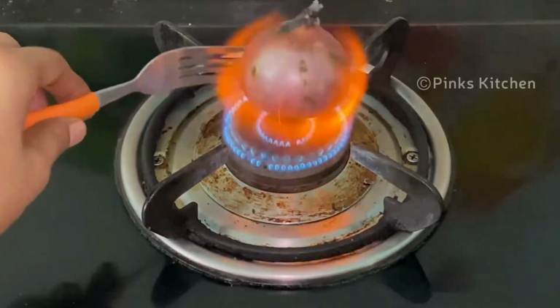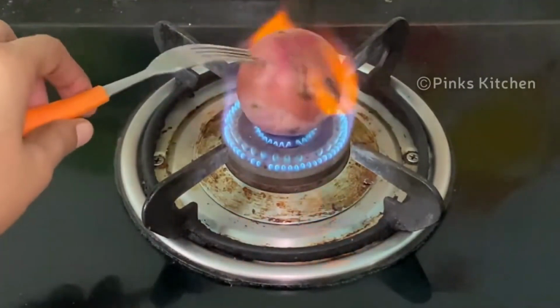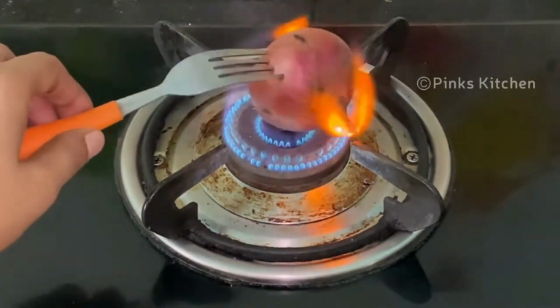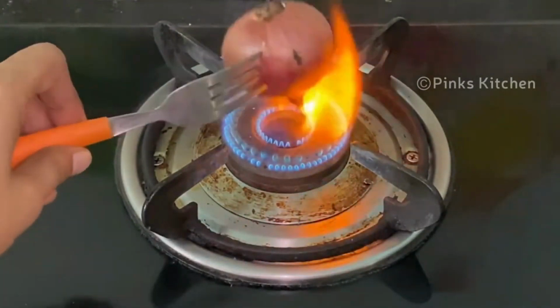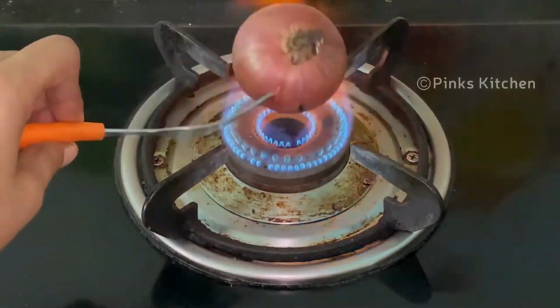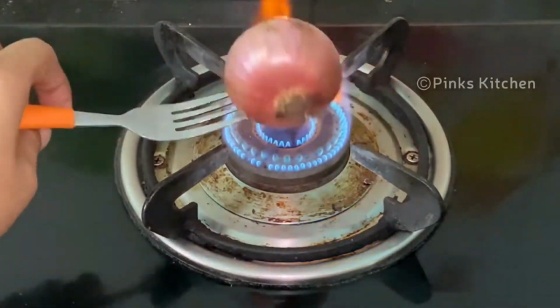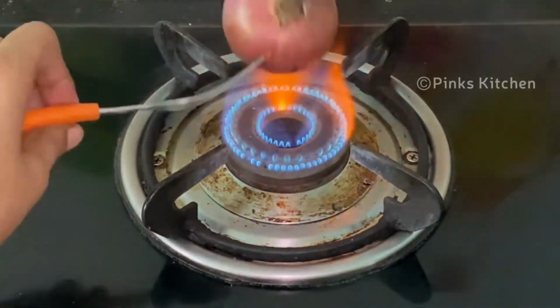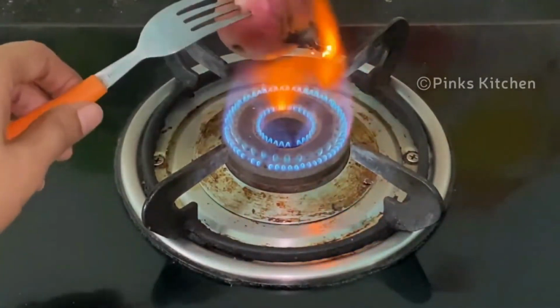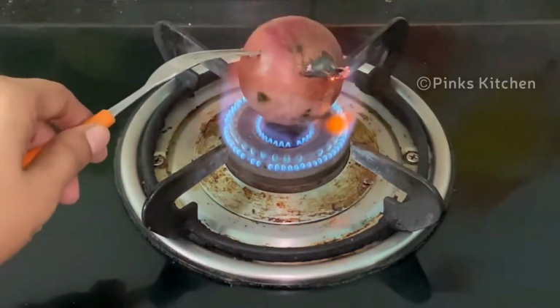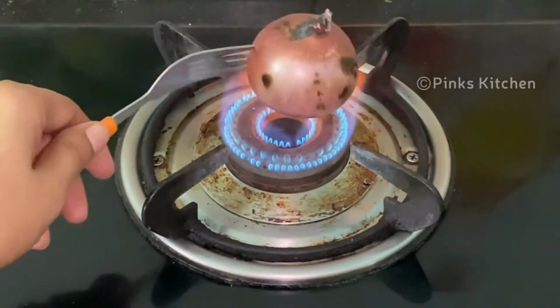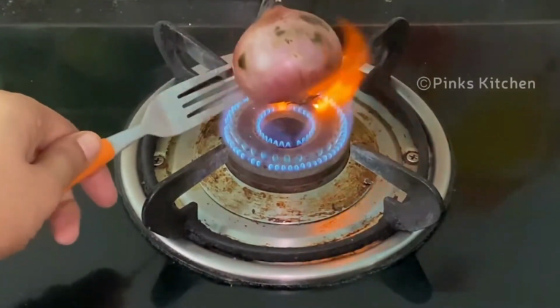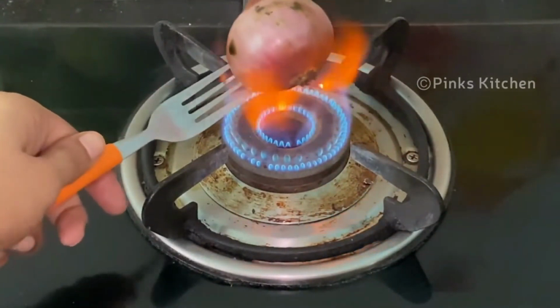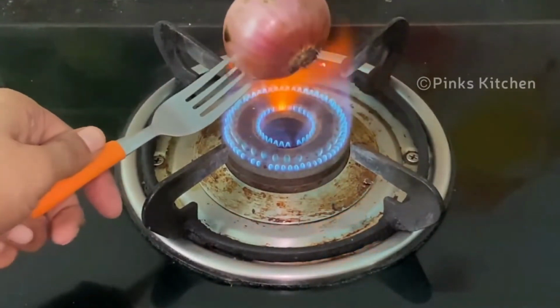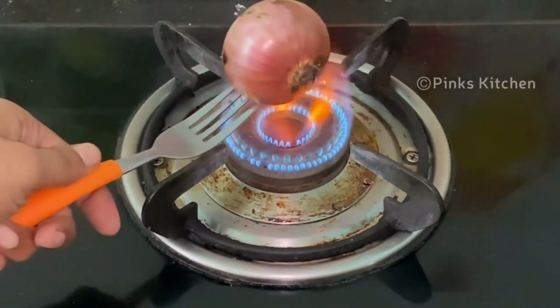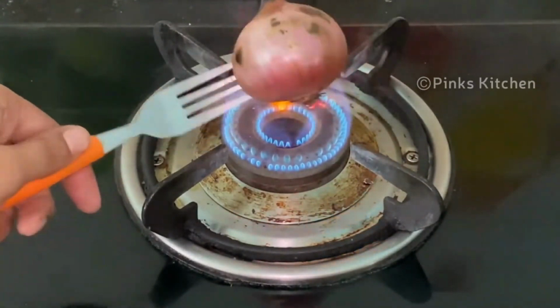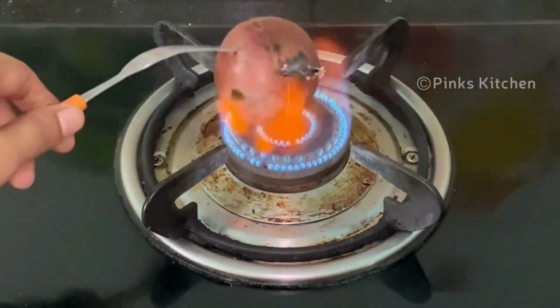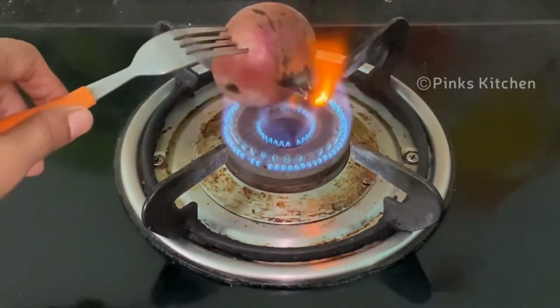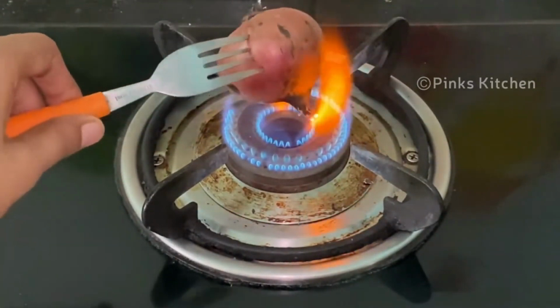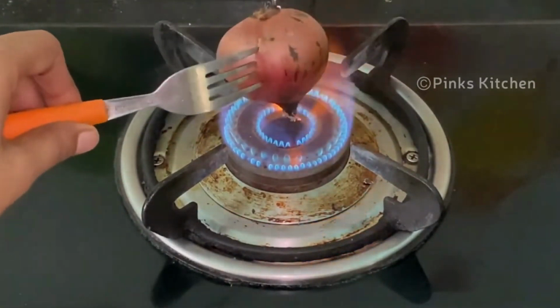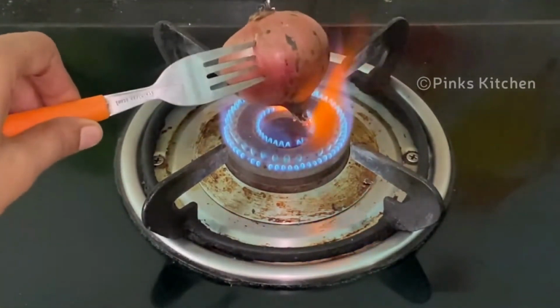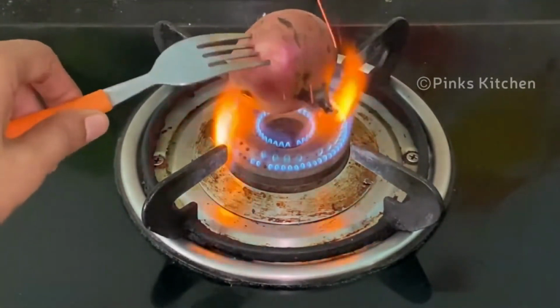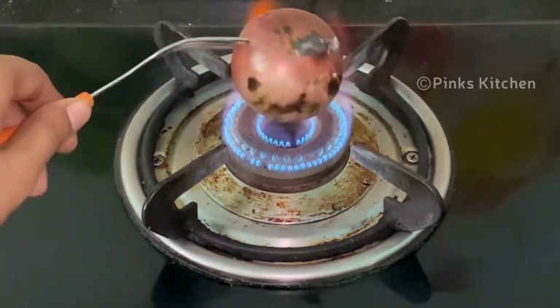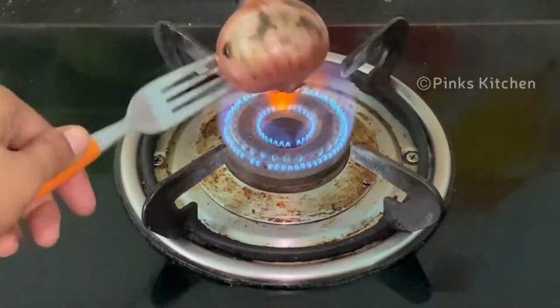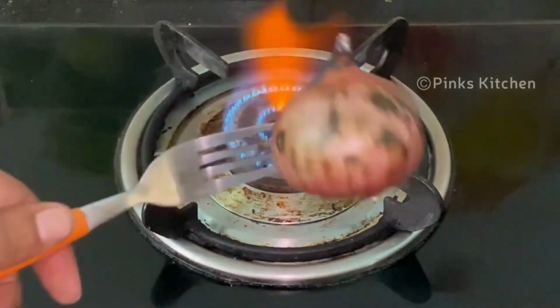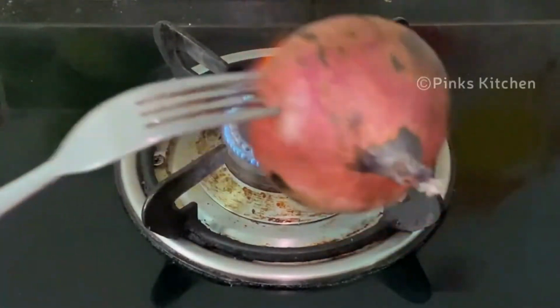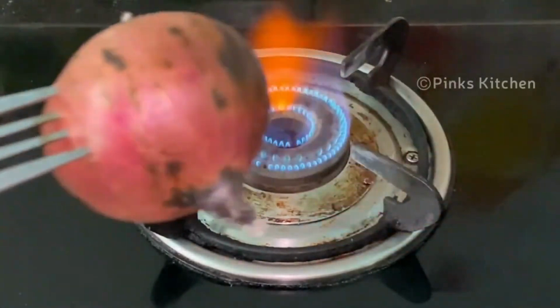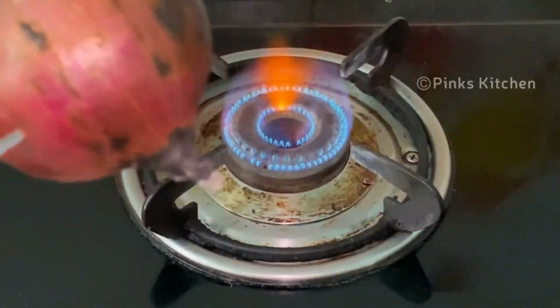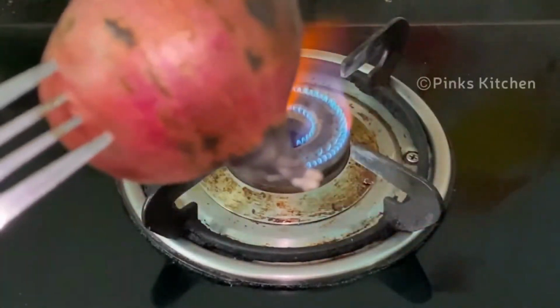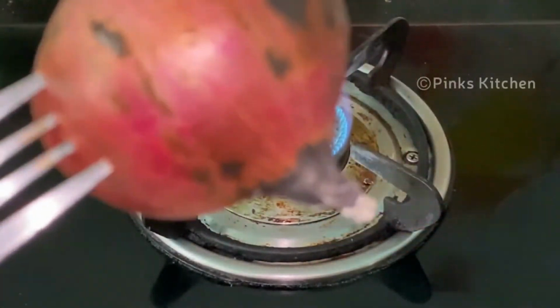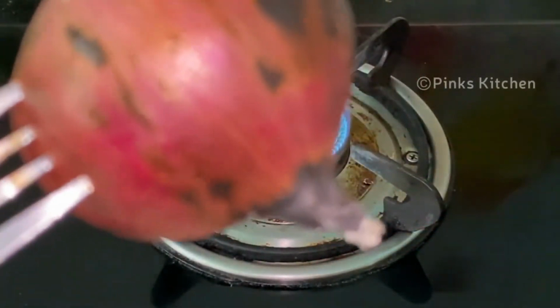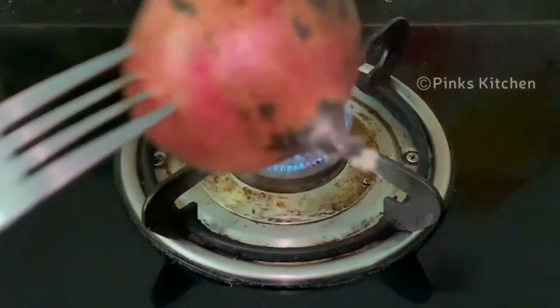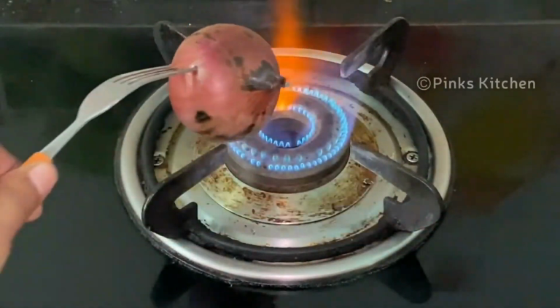It has a lot of health benefits, such as it lowers blood sugar levels, is good for your heart, and reduces anxiety. Once you start to inhale the onion smoke regularly, it improves your digestion and thus helps in weight loss.